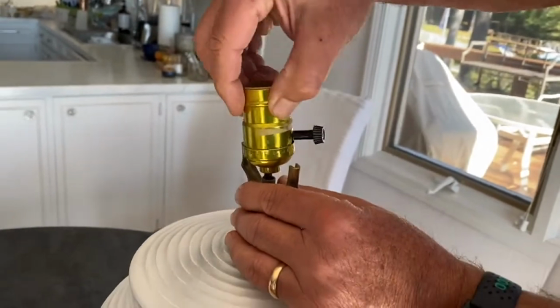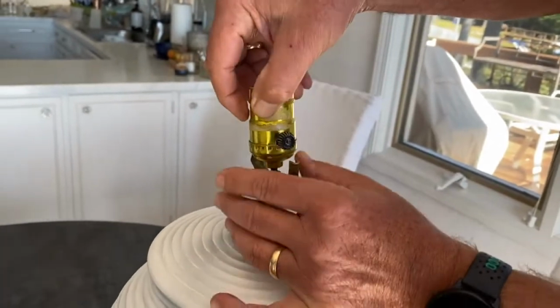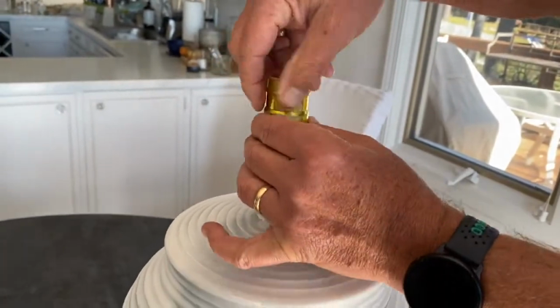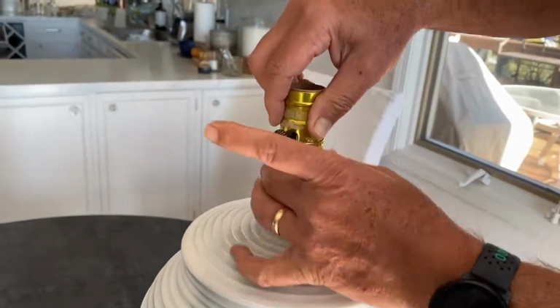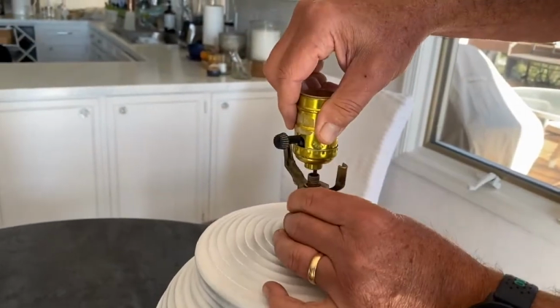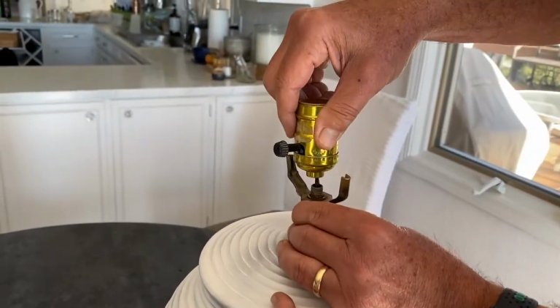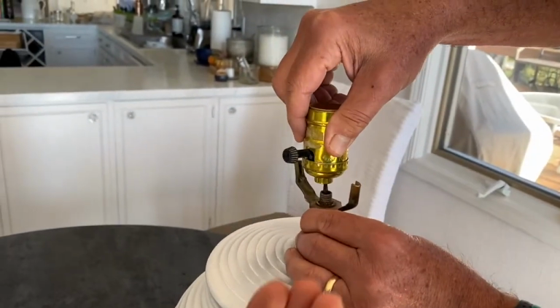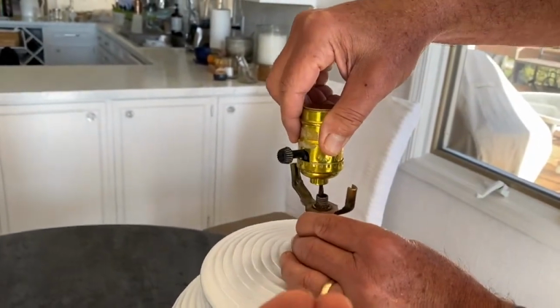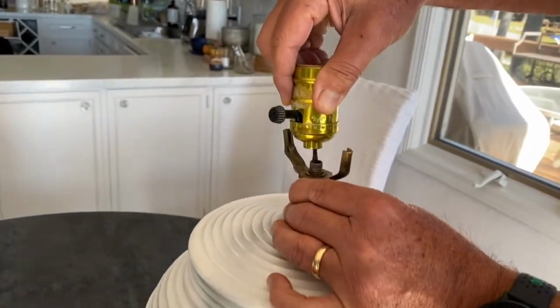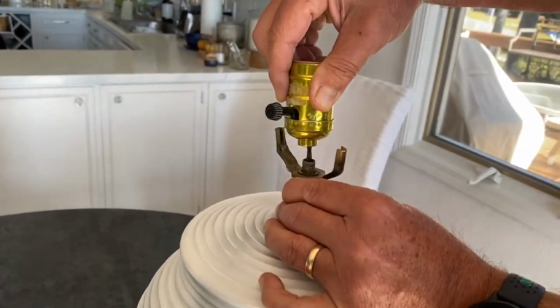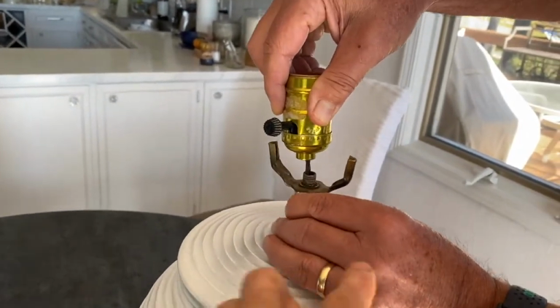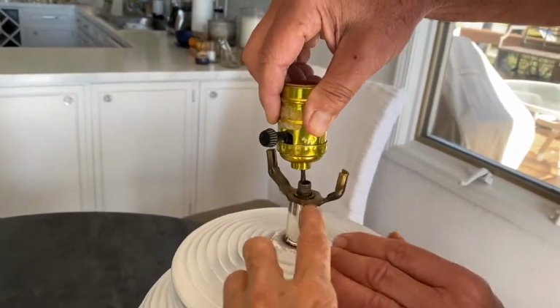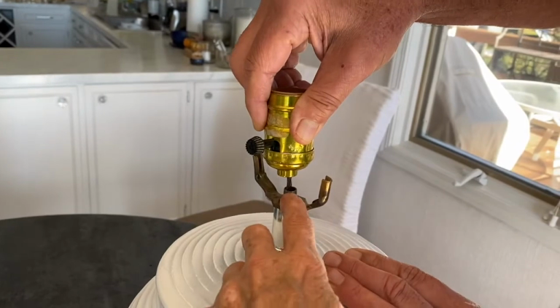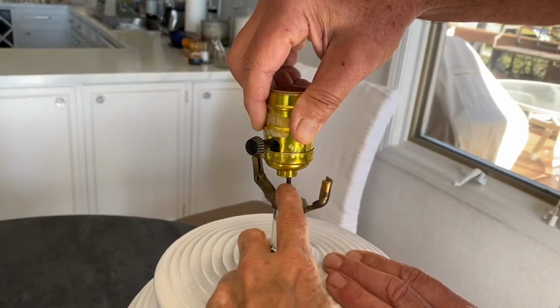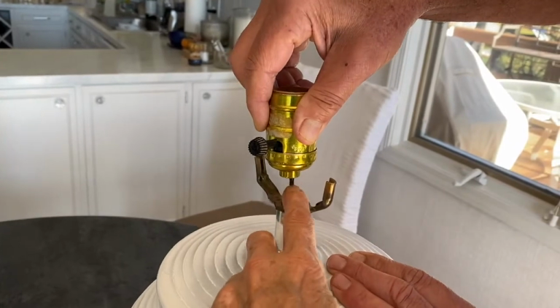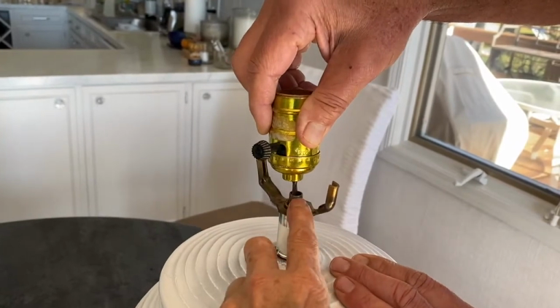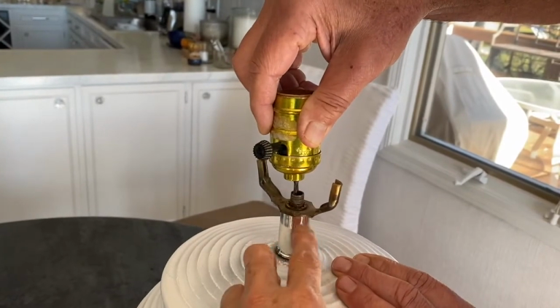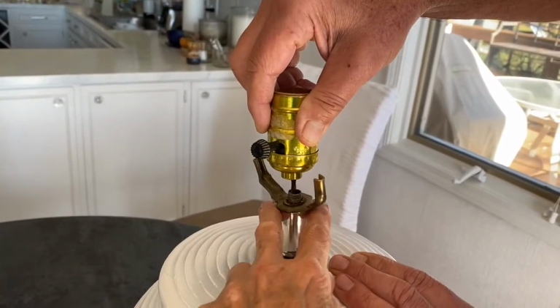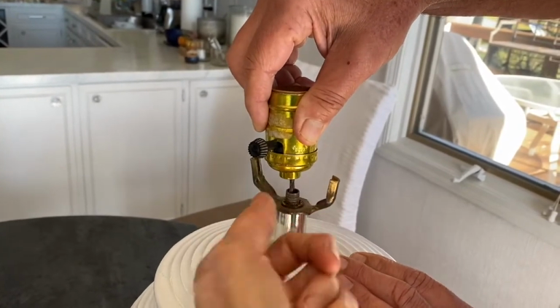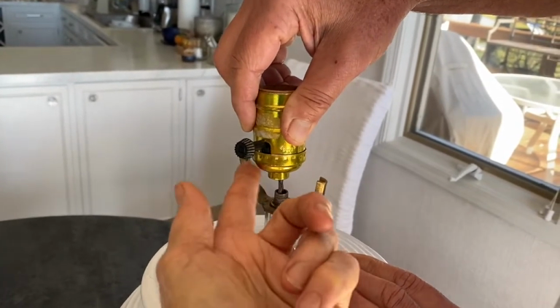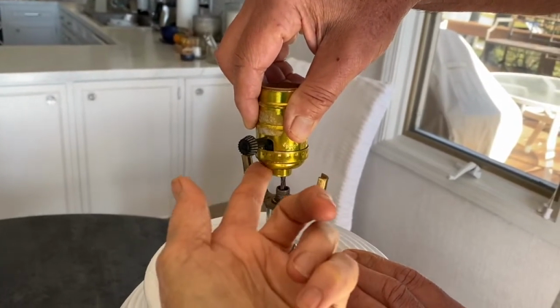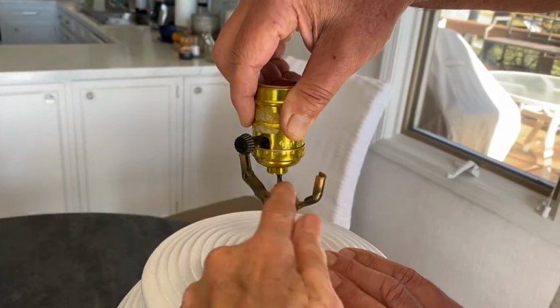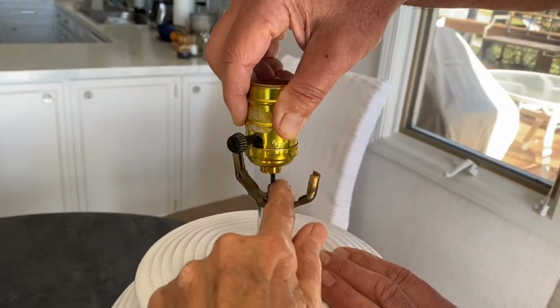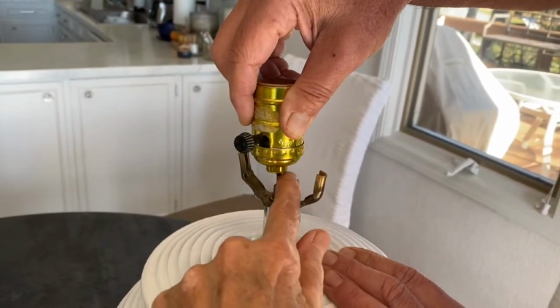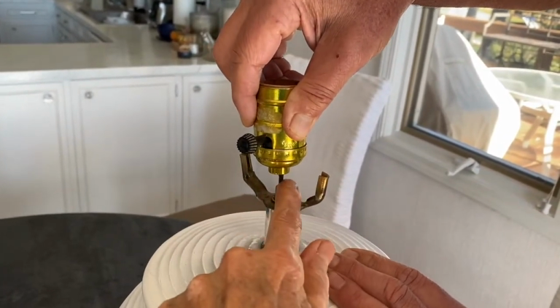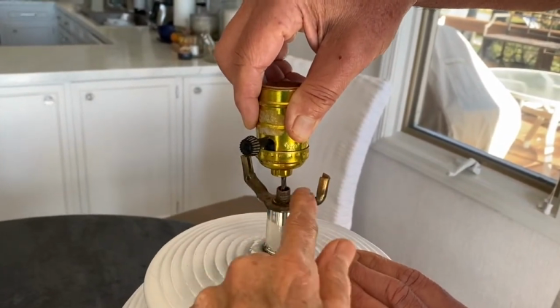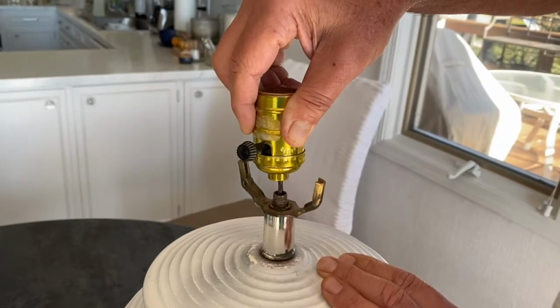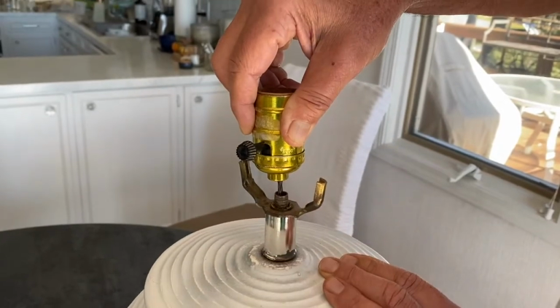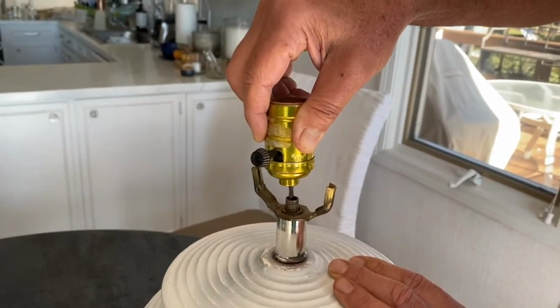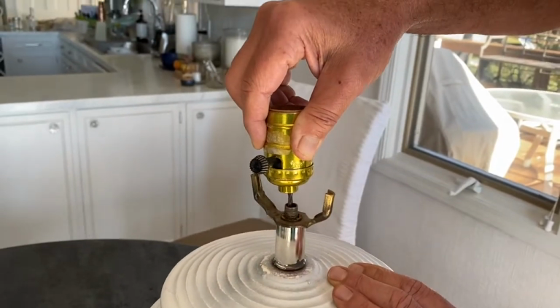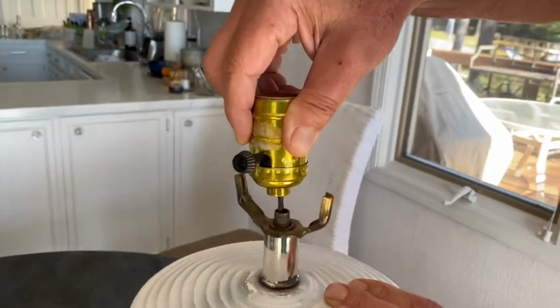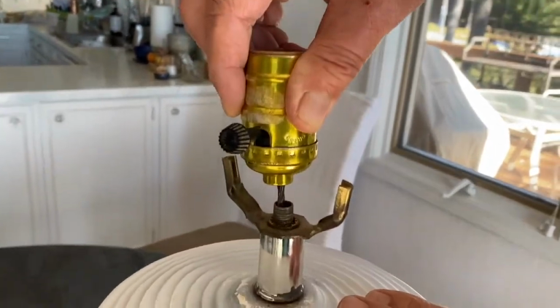You might have to go under your lamp and hold from underneath, but you want to pull this wire up and out, because all of this is going to go. You're going to need this wire to reattach to the new socket.